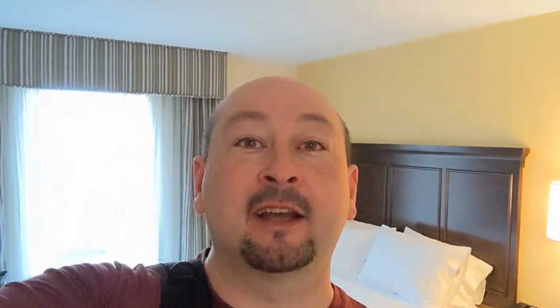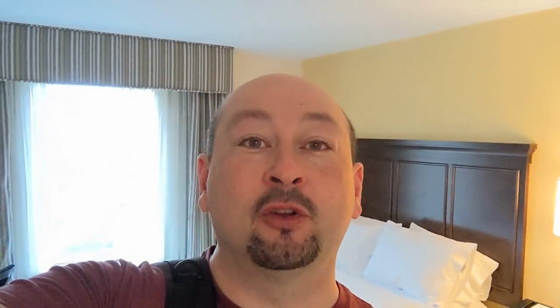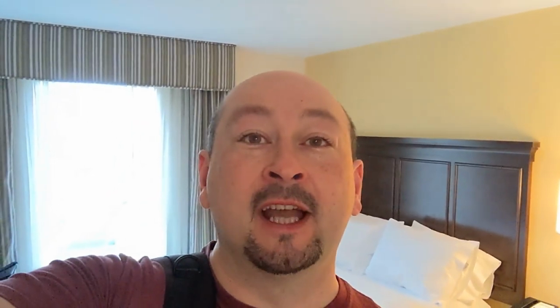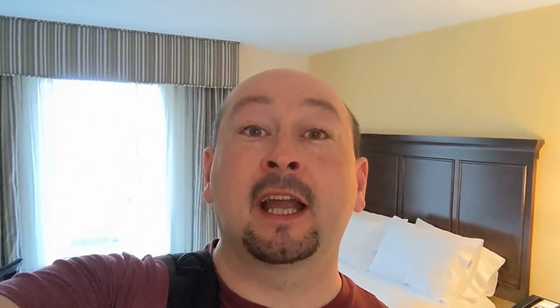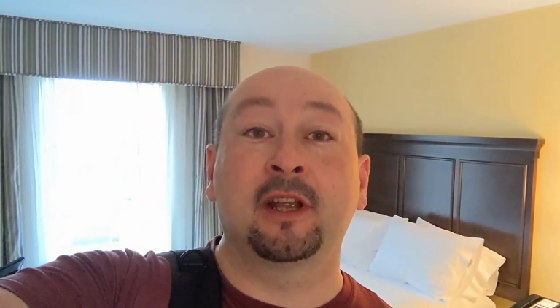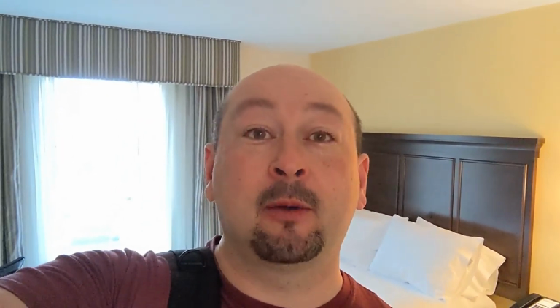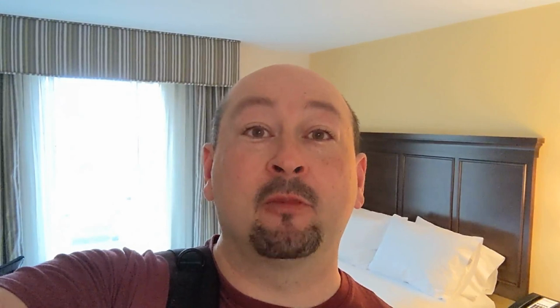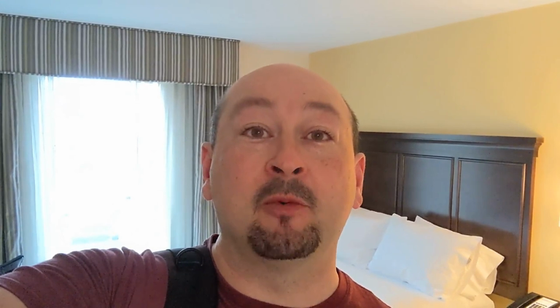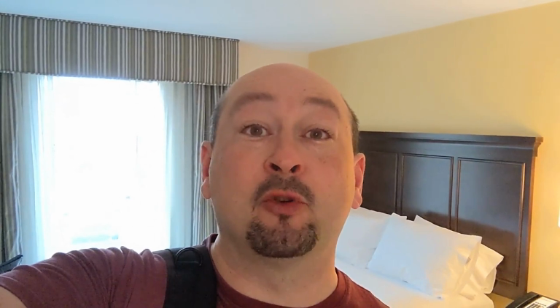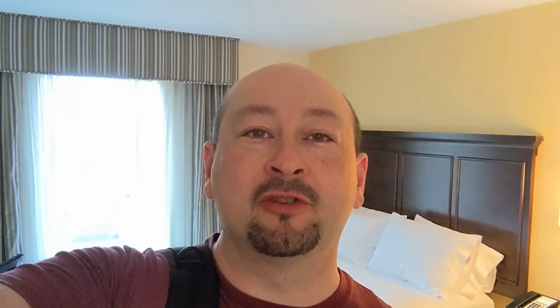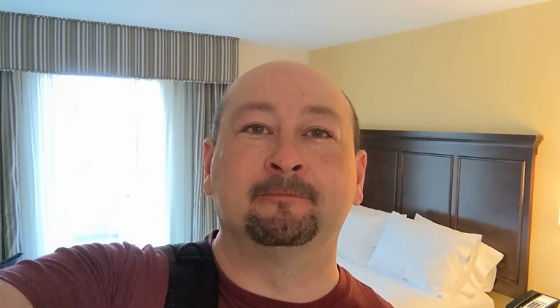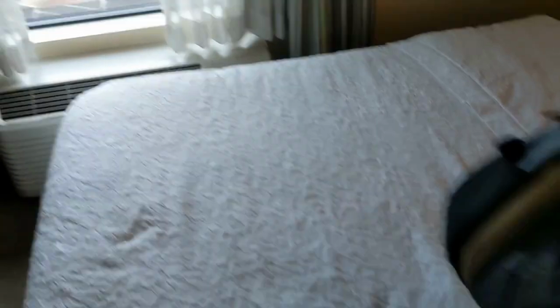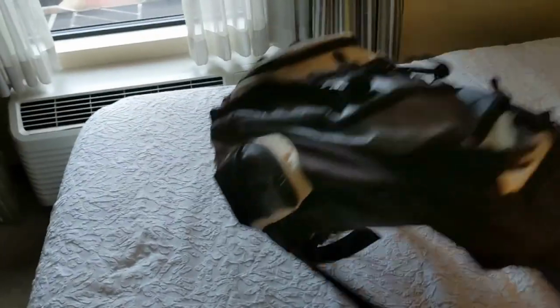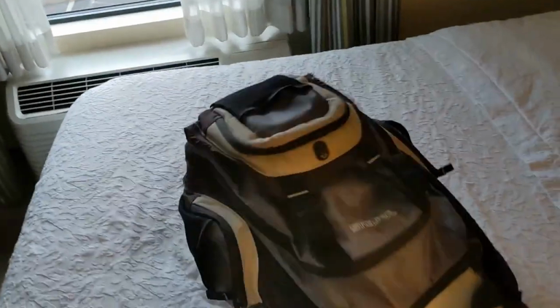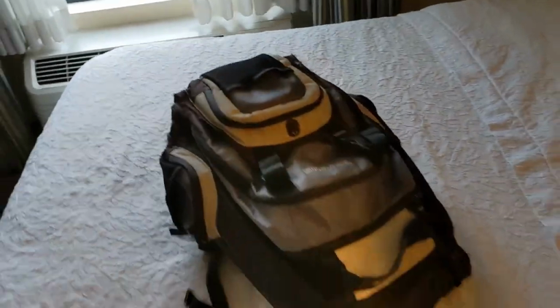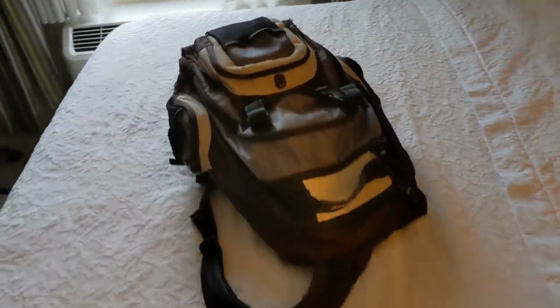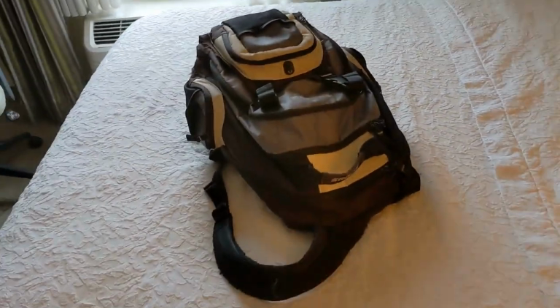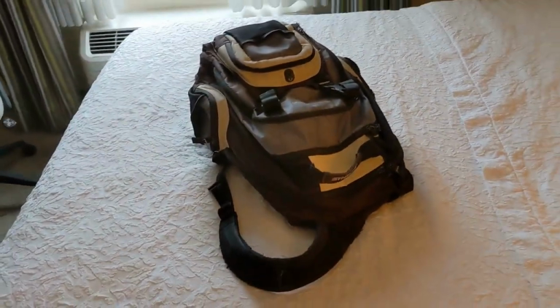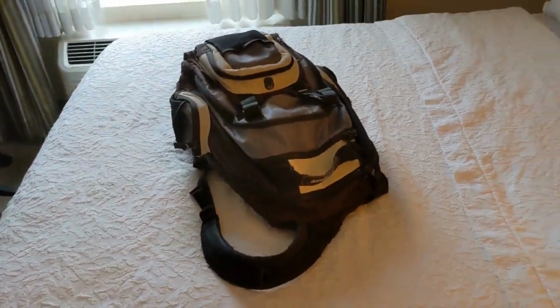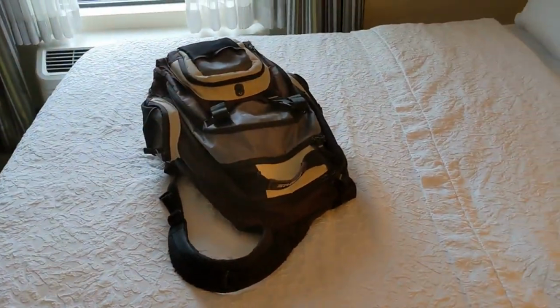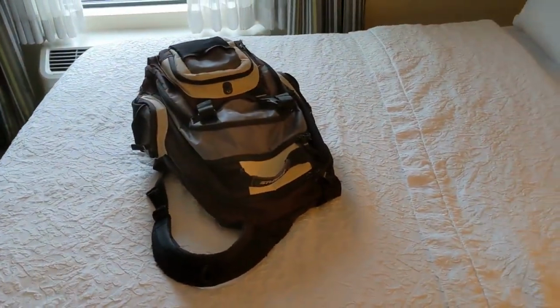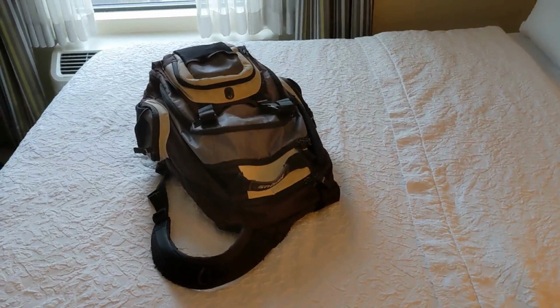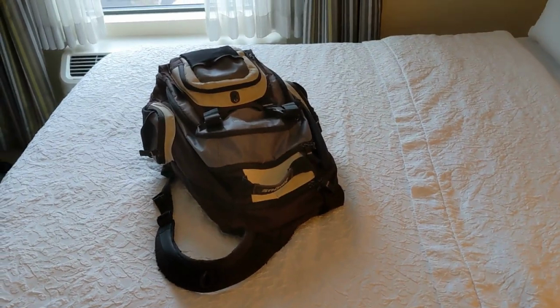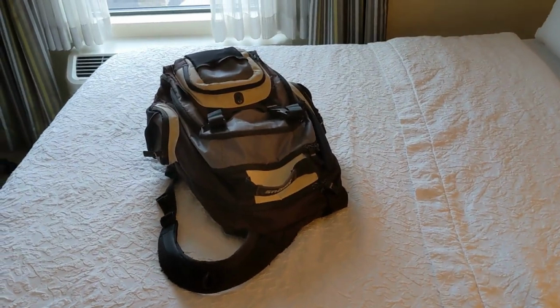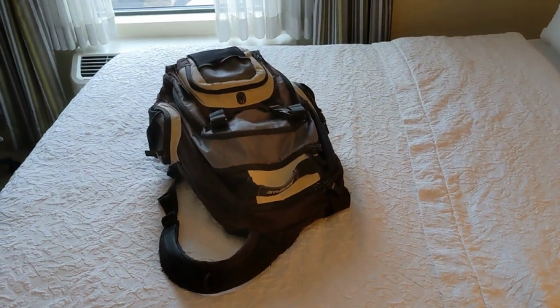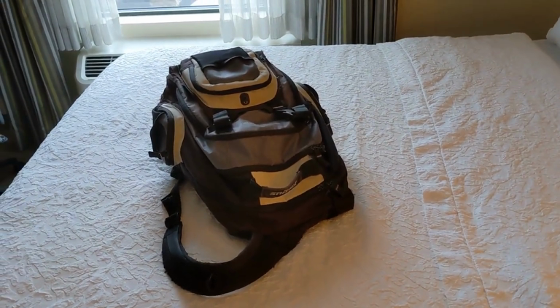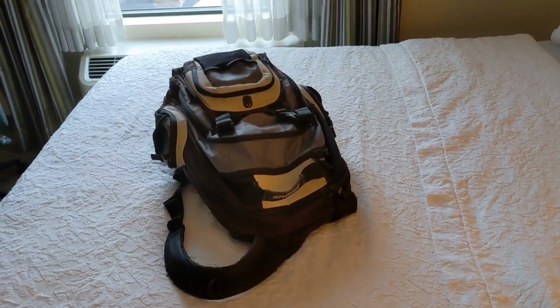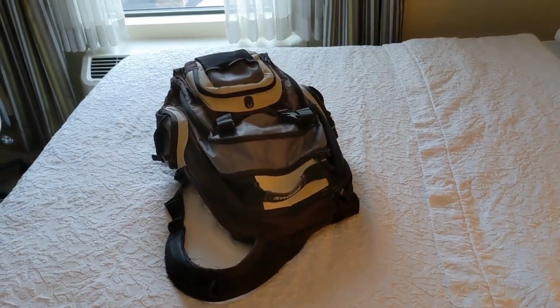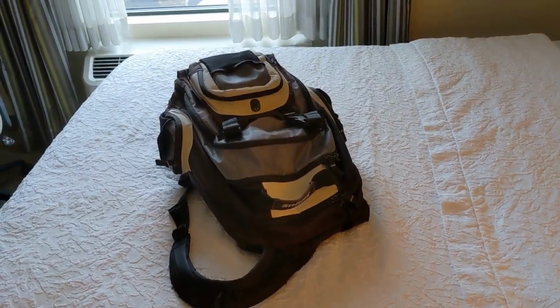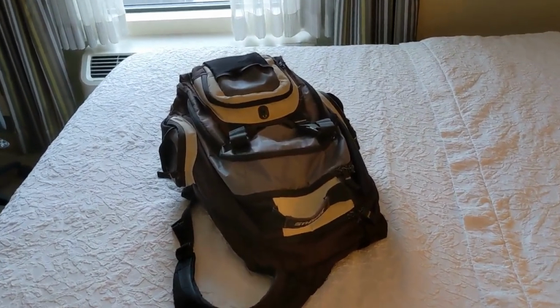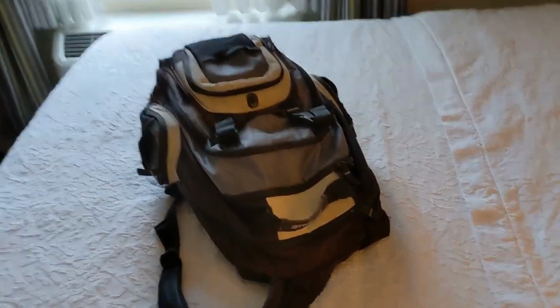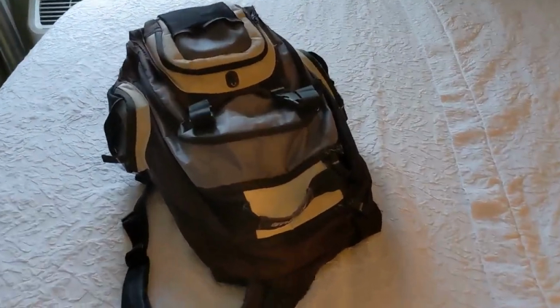So let's have a look at the kind of thing that I bring with me when I'm traveling. Let's dive in and see what we can find.